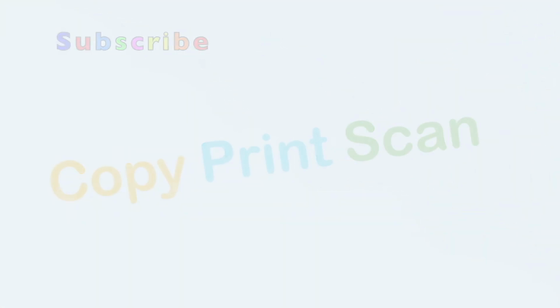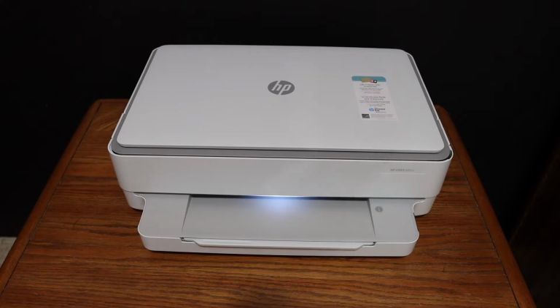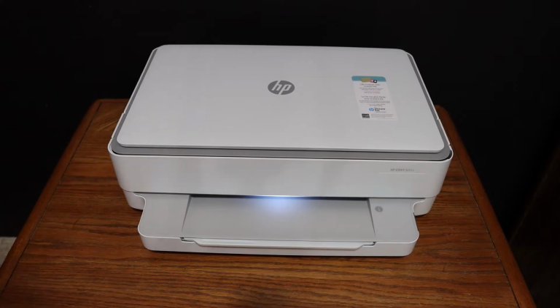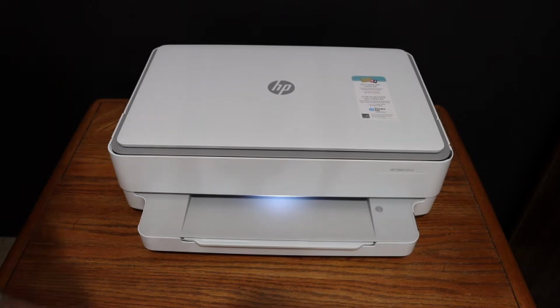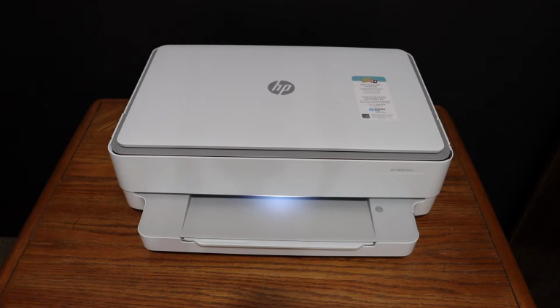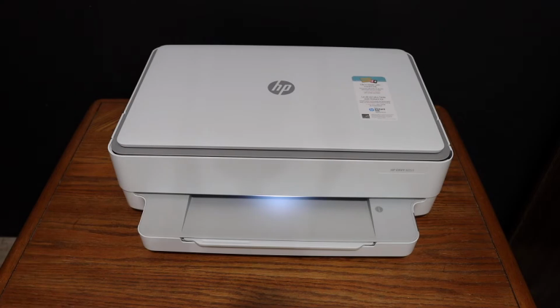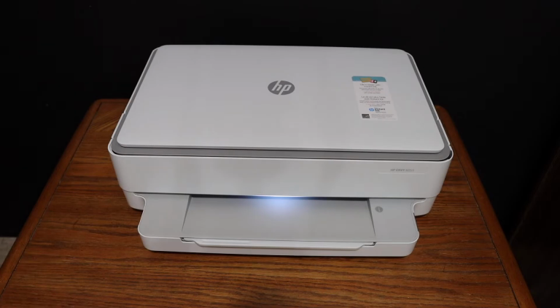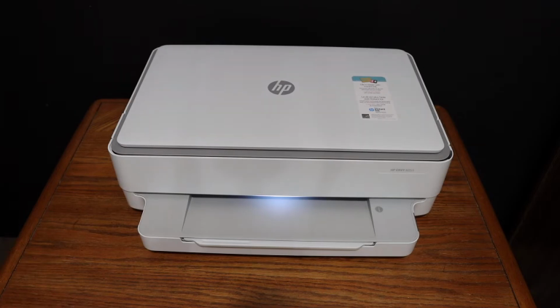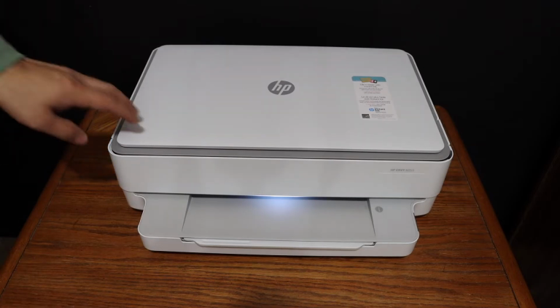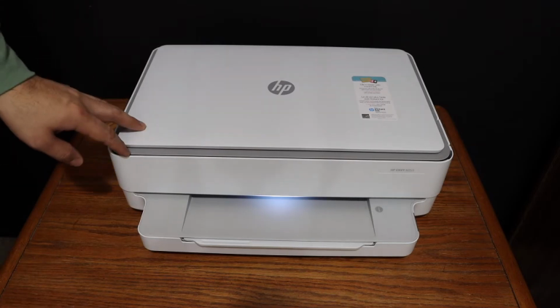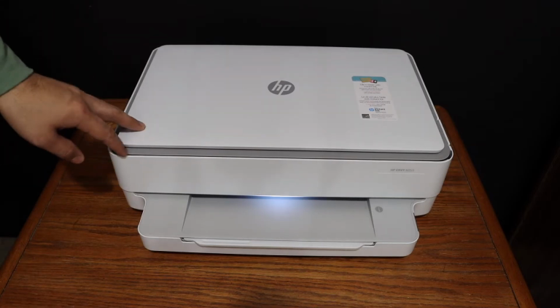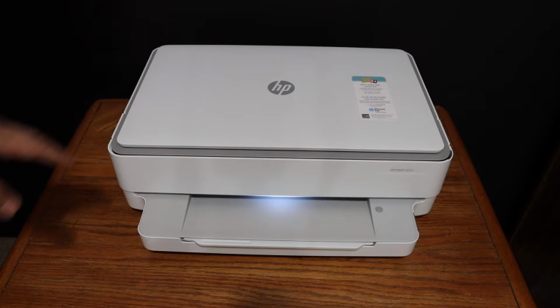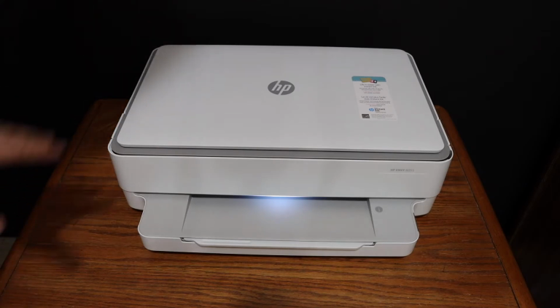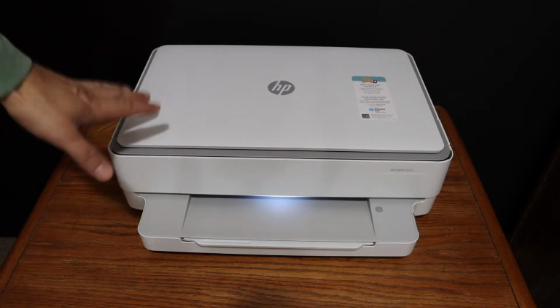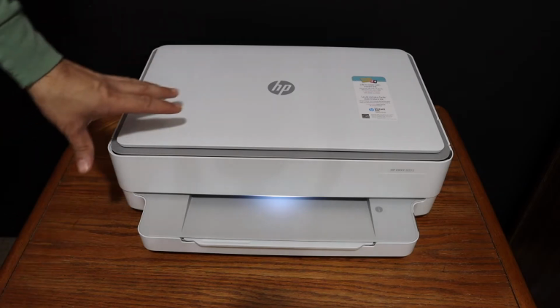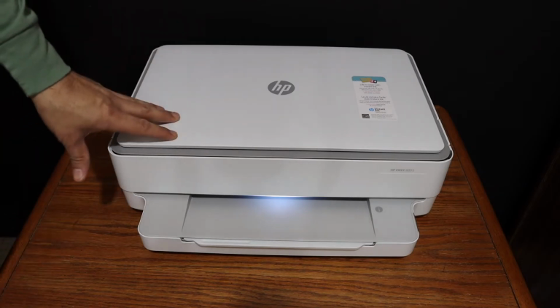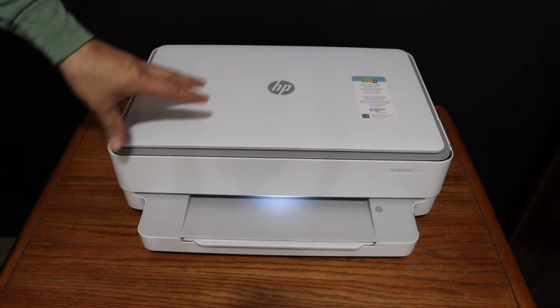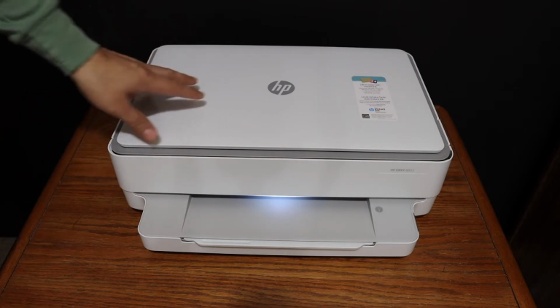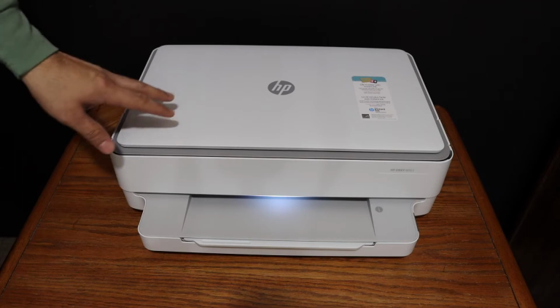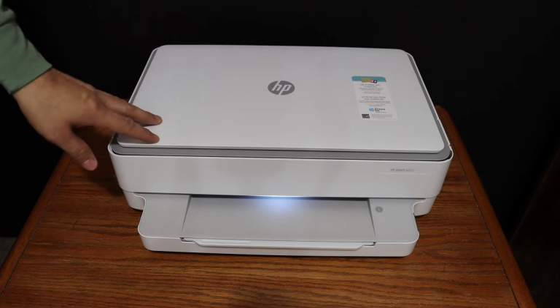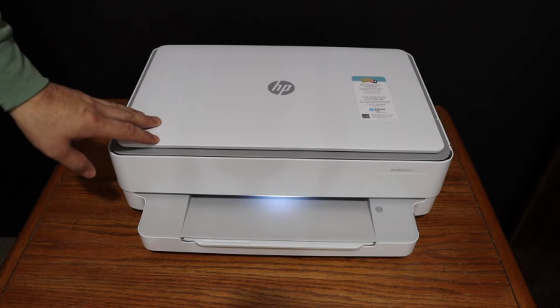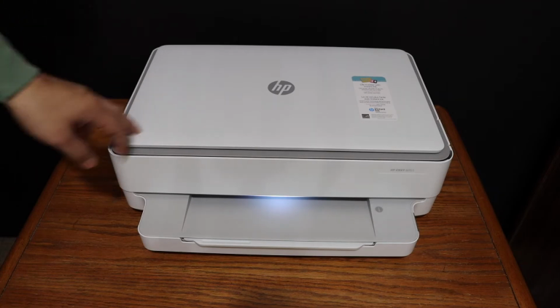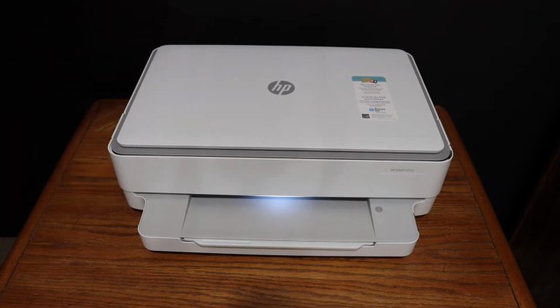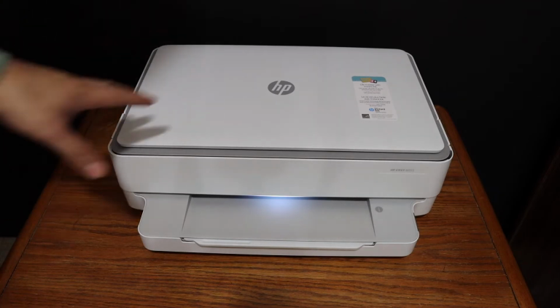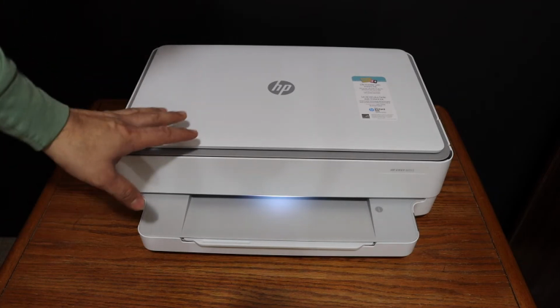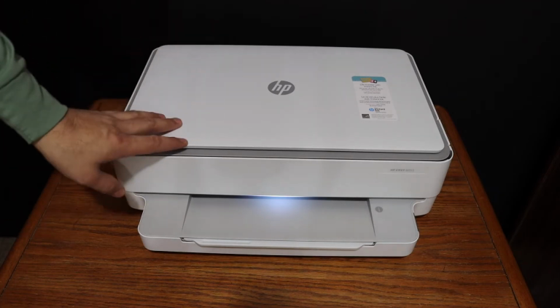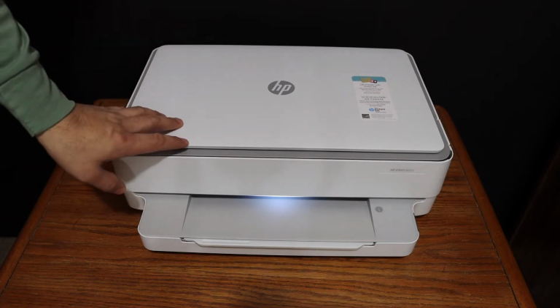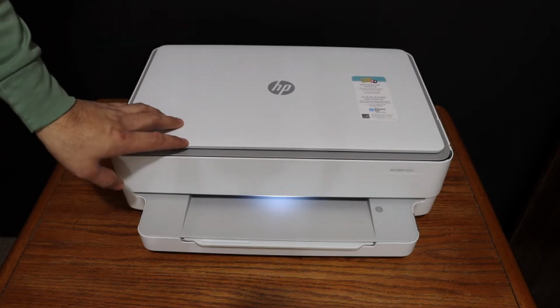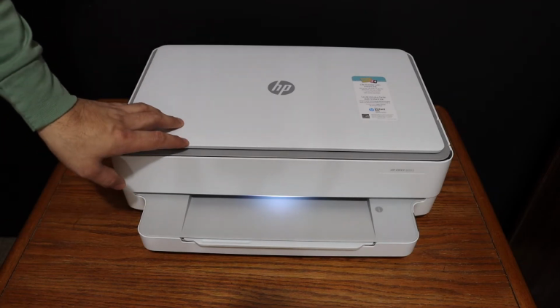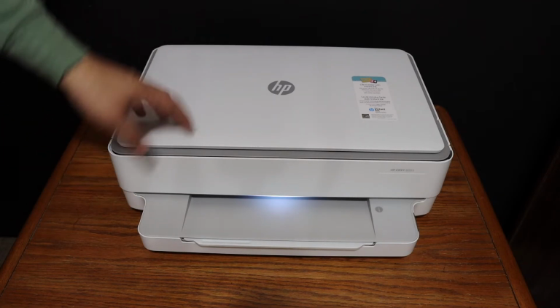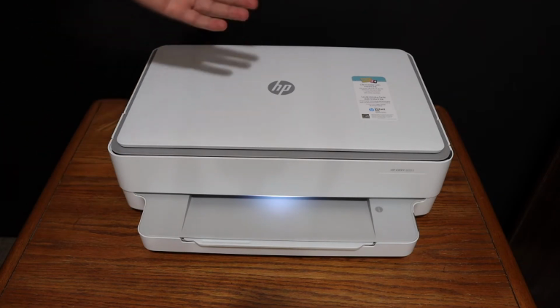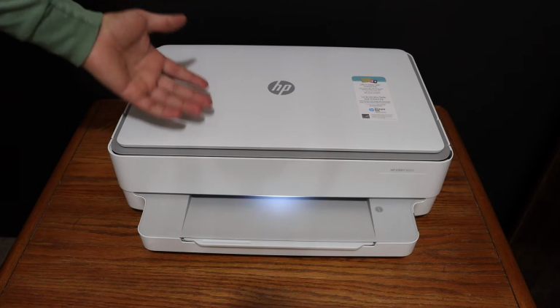Today's video is regarding the HP NY6000 series printer. I'm going to show you how to find the wireless password of this printer so that you can use it for wireless printing and scanning.